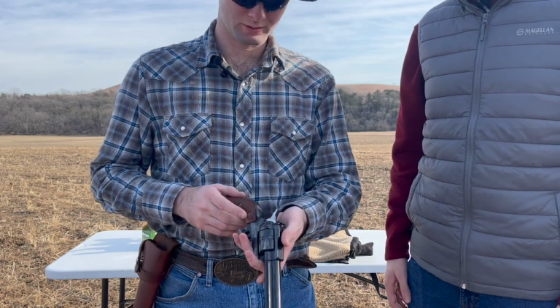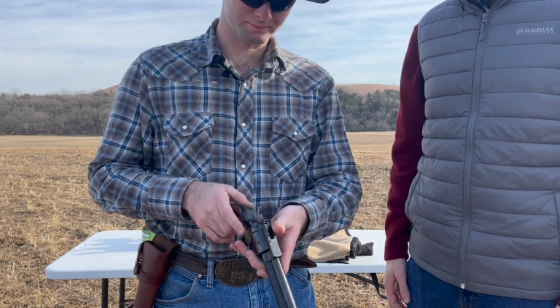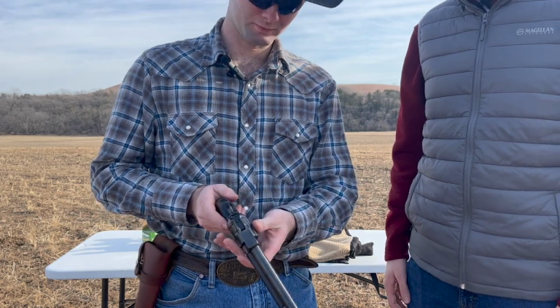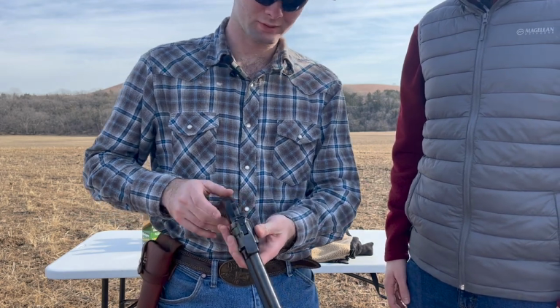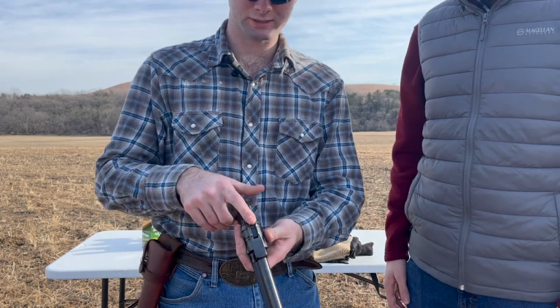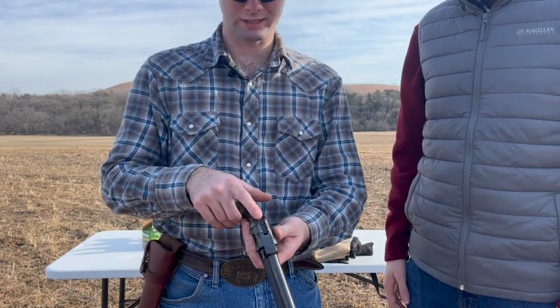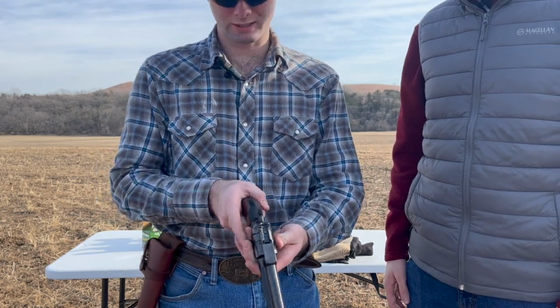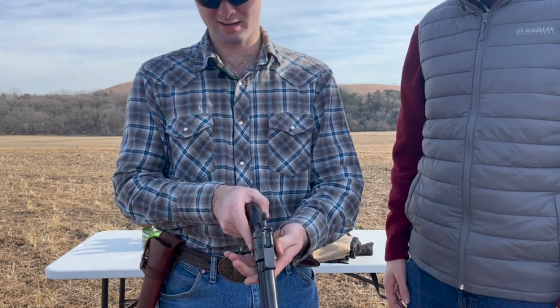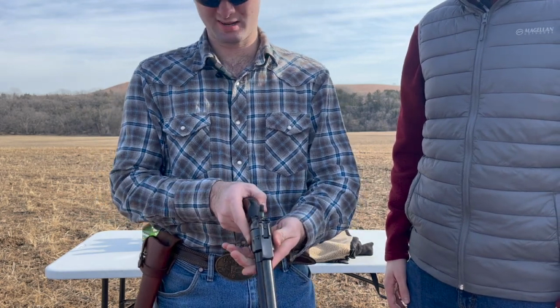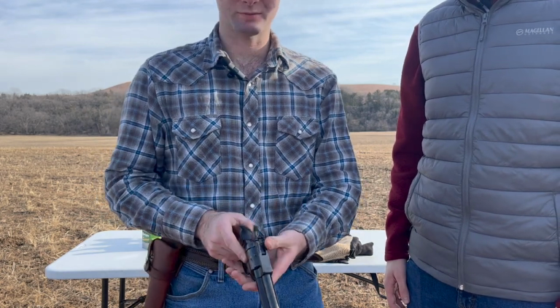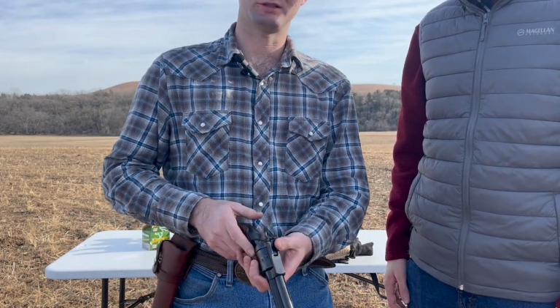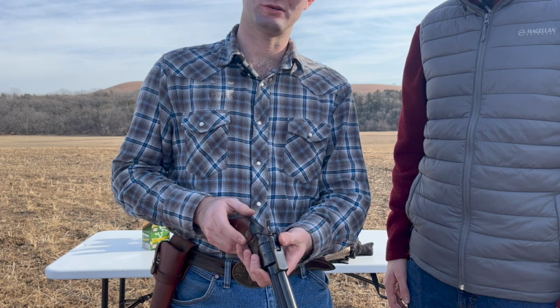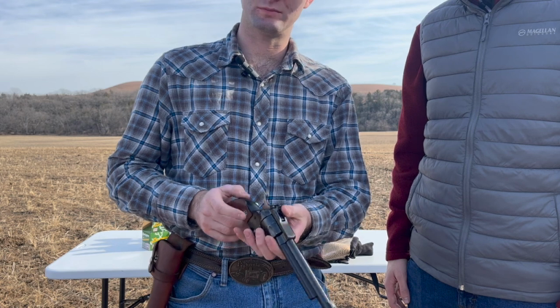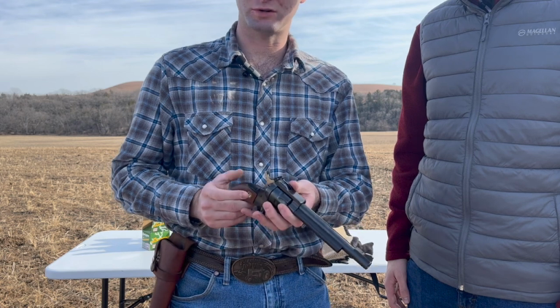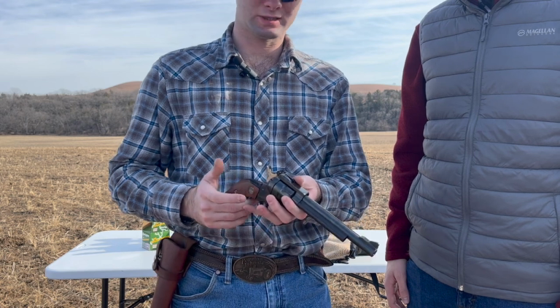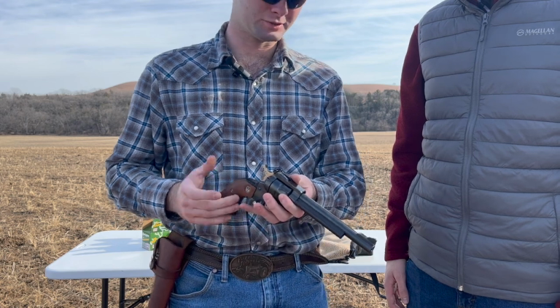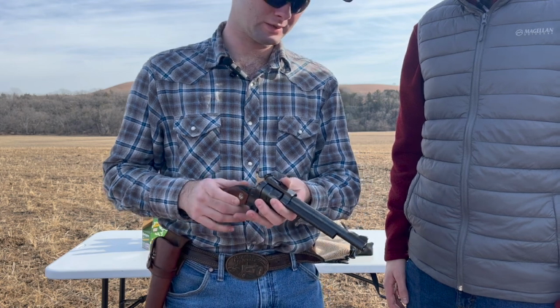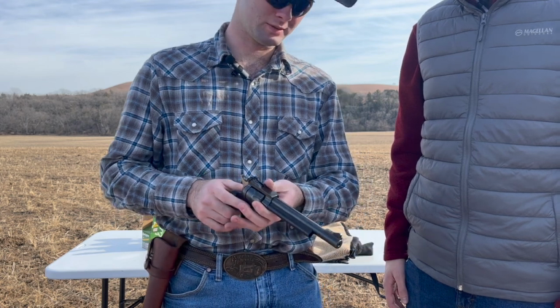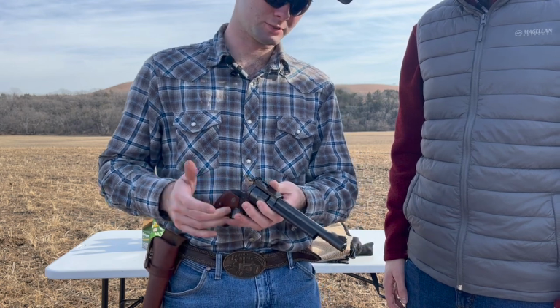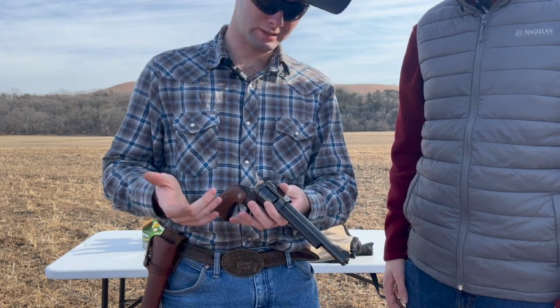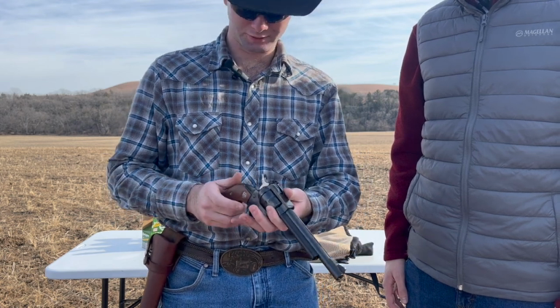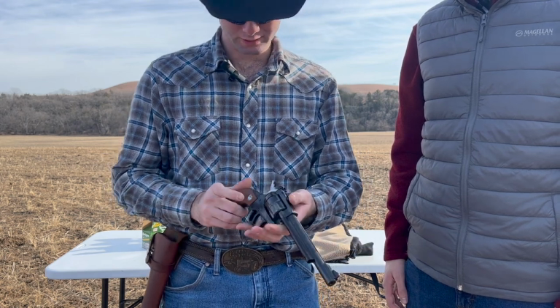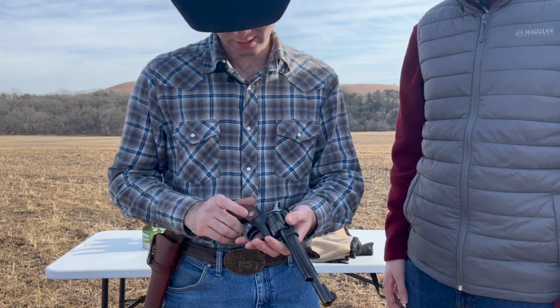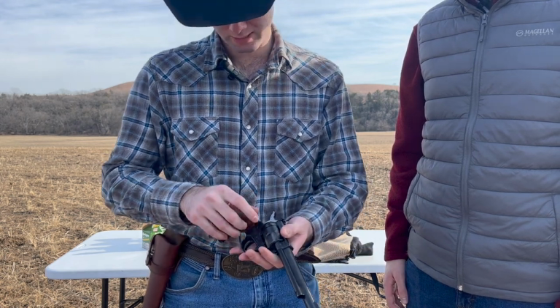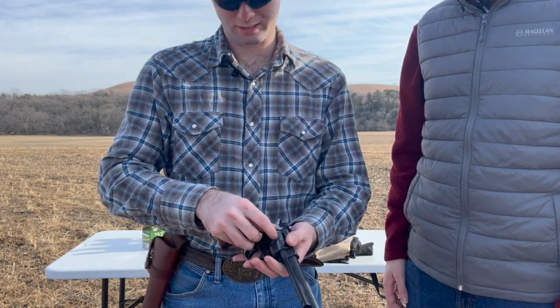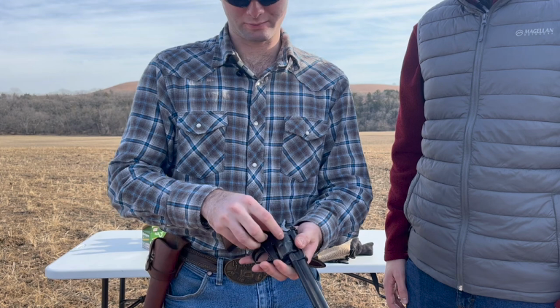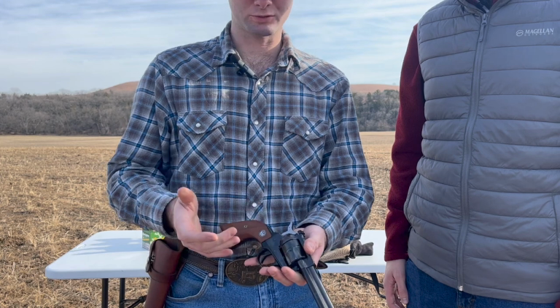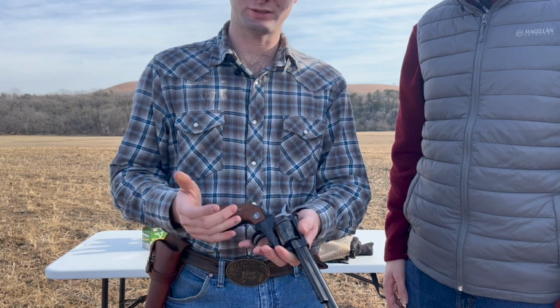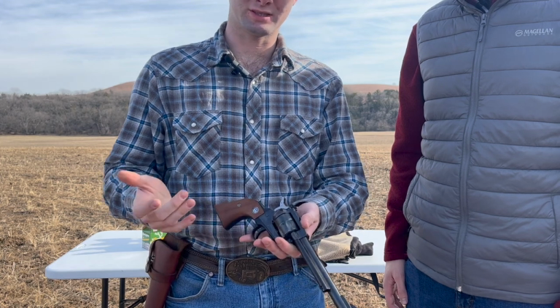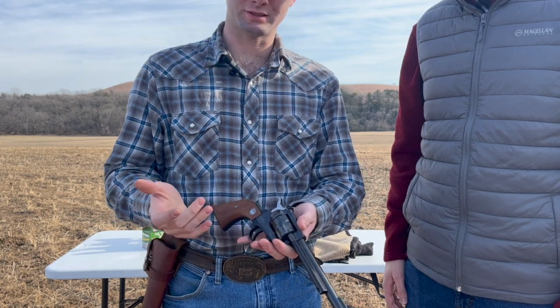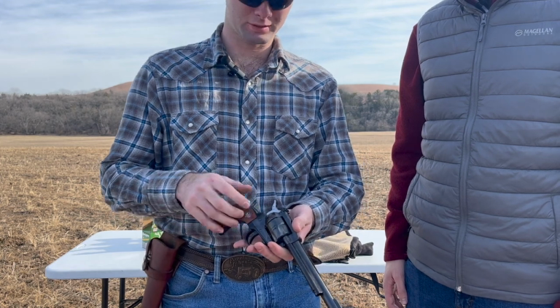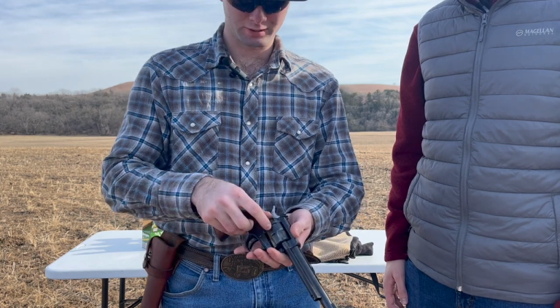I really like the sights compared to some of the other revolvers that I've shot. These are pretty nice to shoot with. And of course this is just a single action pistol here.